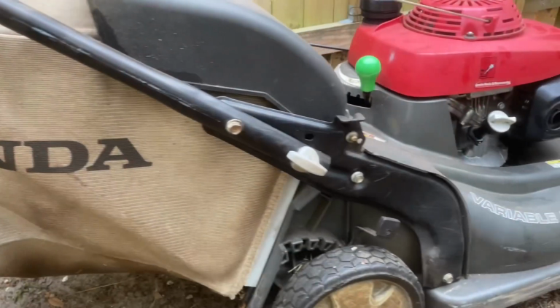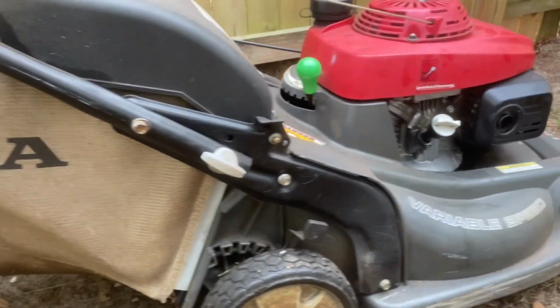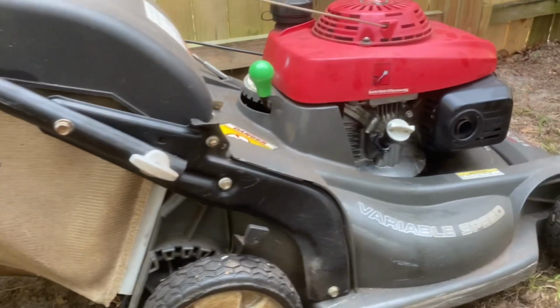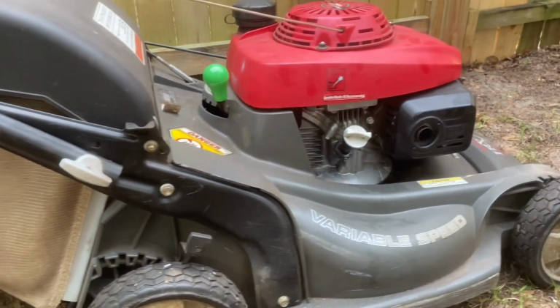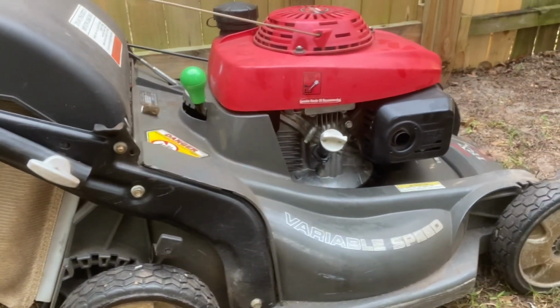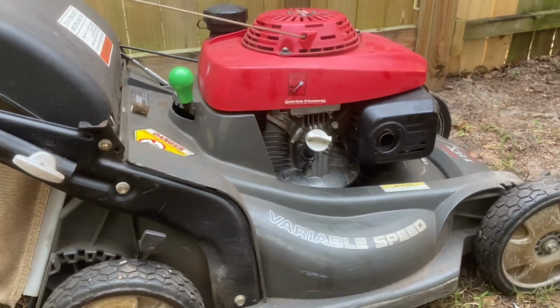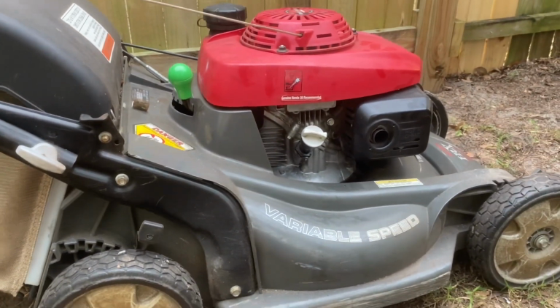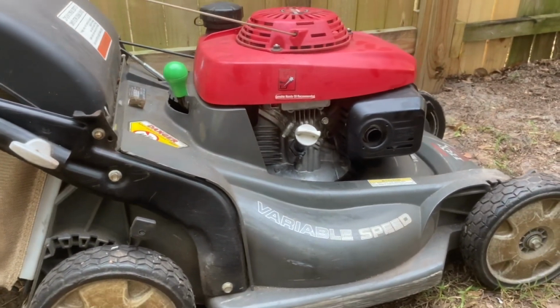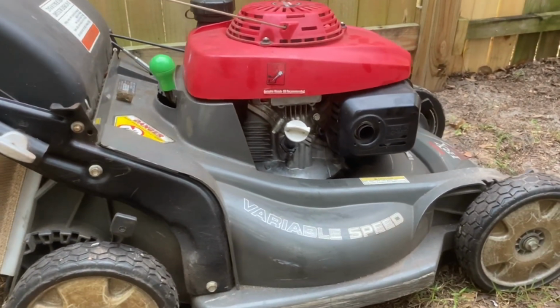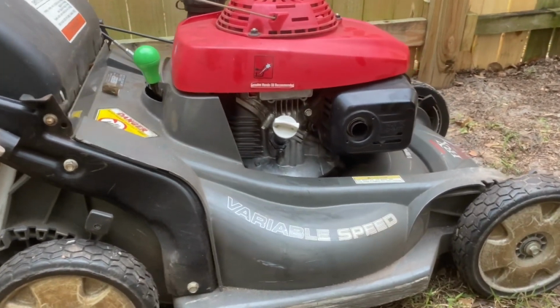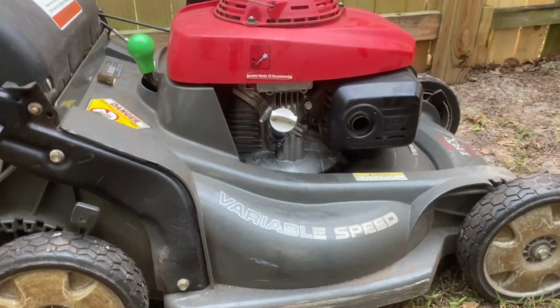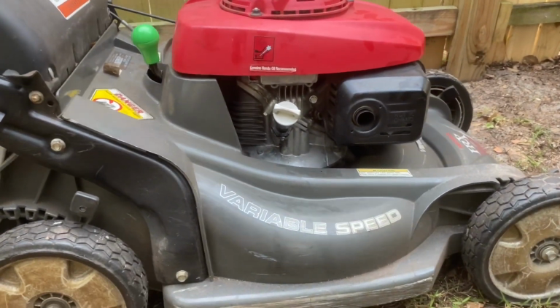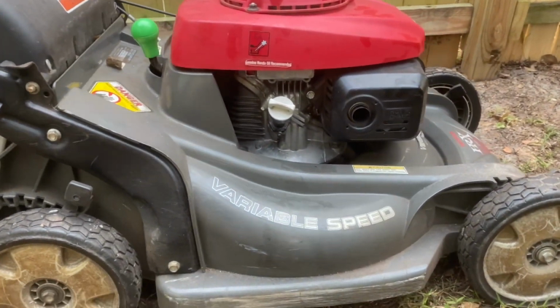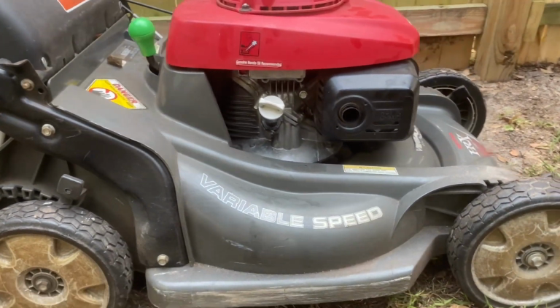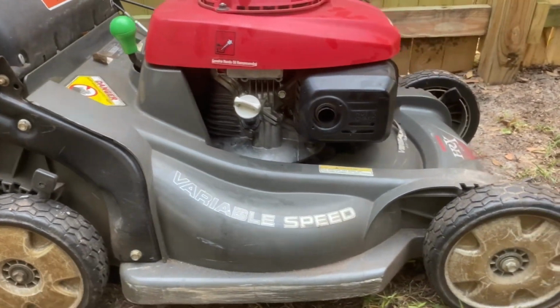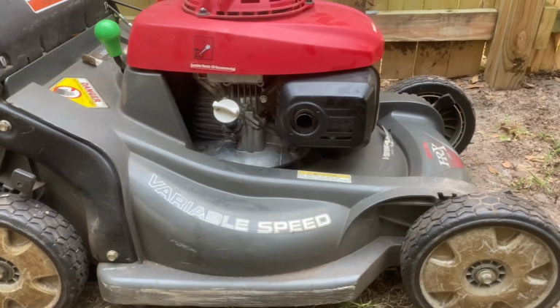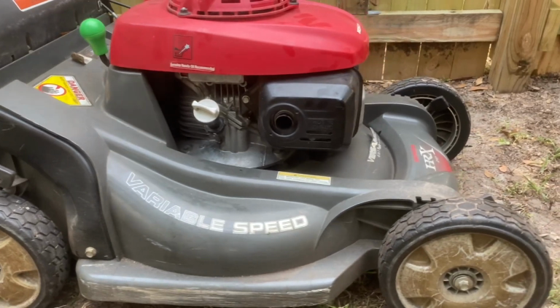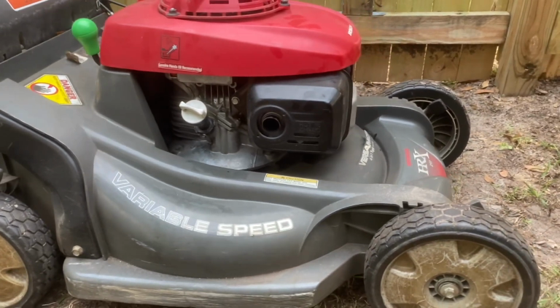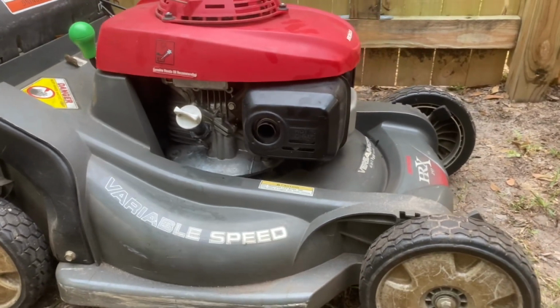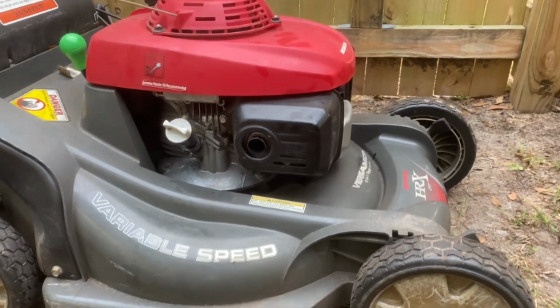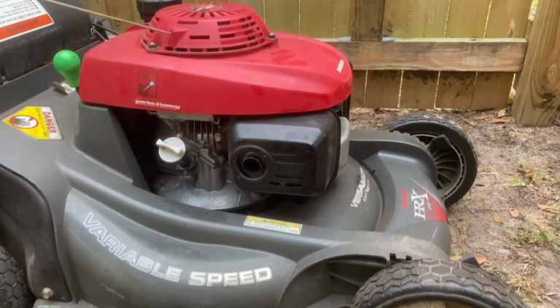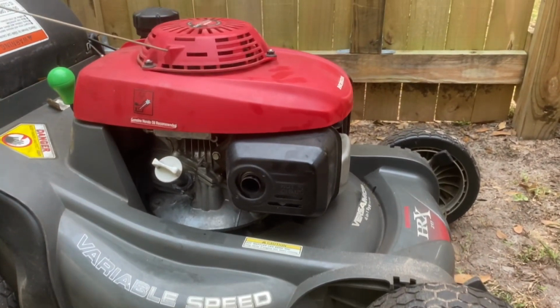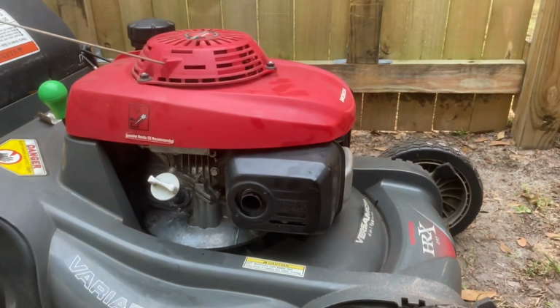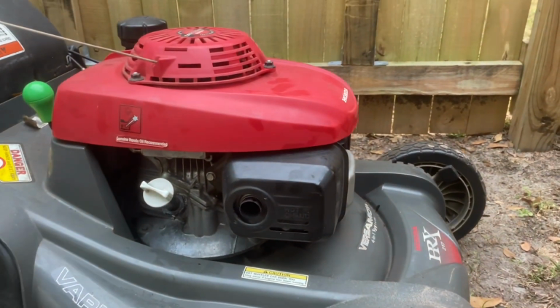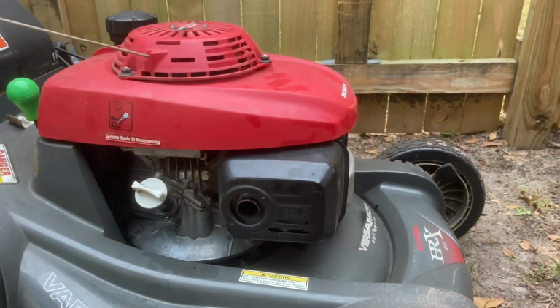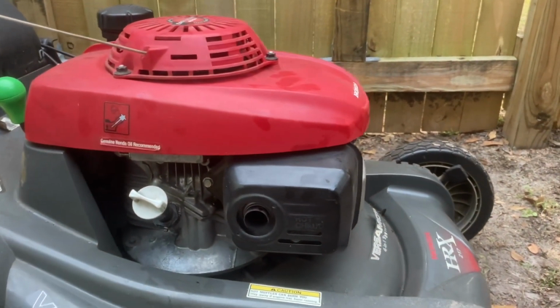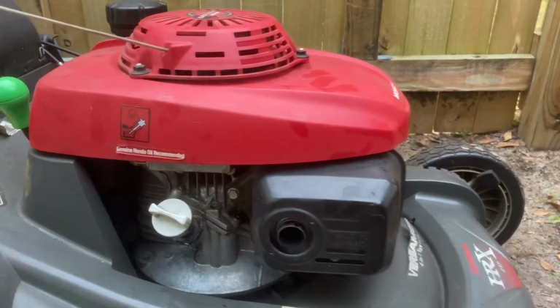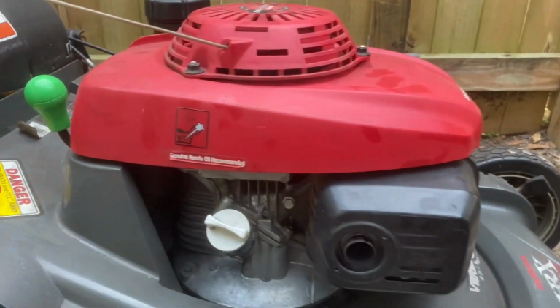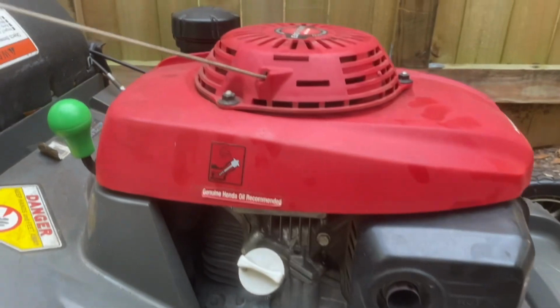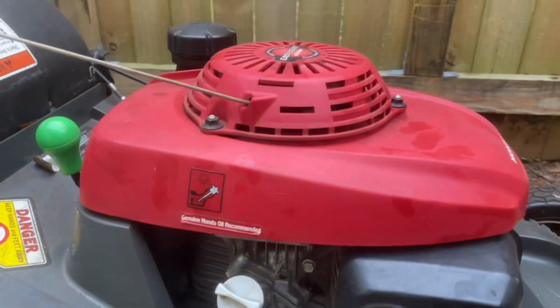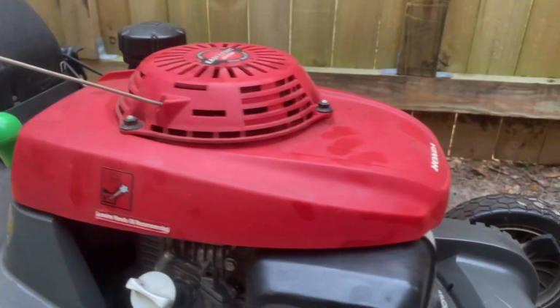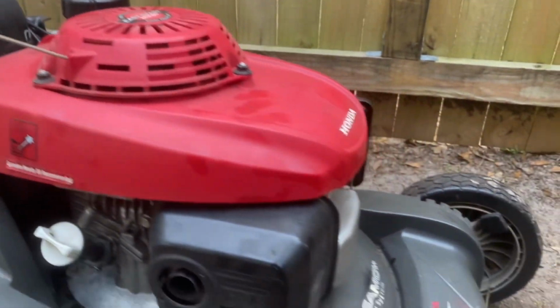The HRX 217 is a bit unique in the Honda lineup in that it features a powerful GCV 190 motor on a plastic deck. It's a love it or hate it design. I'll admit I was skeptical of it at first, but even with a plastic deck it performs as you'd expect of a Honda.